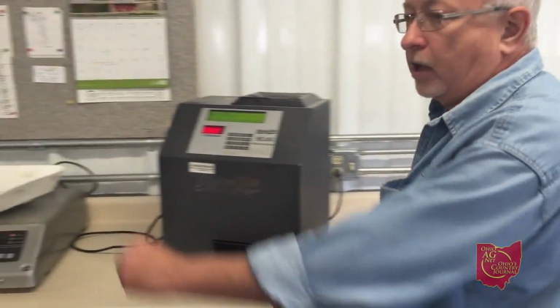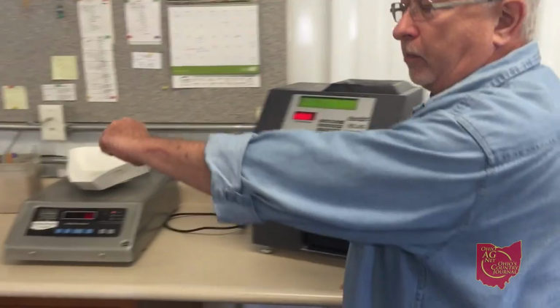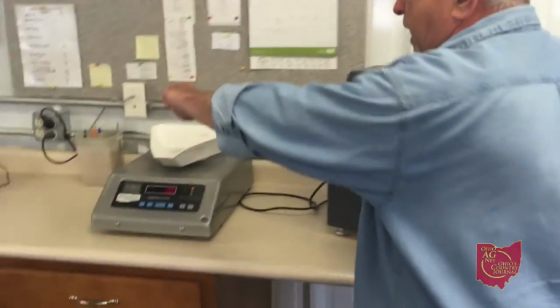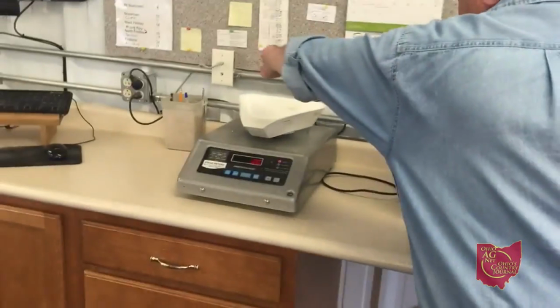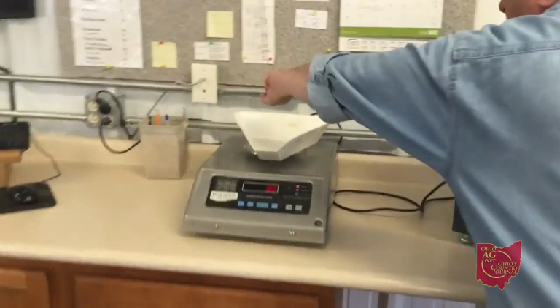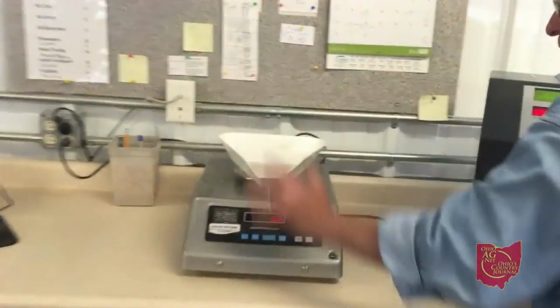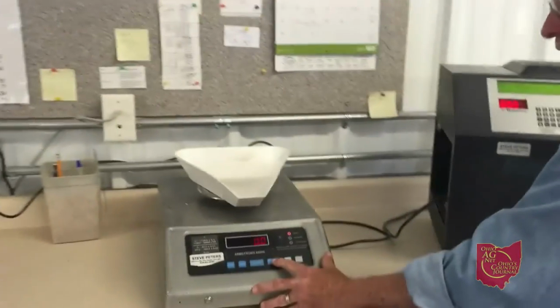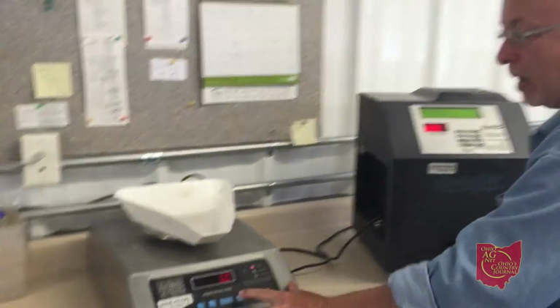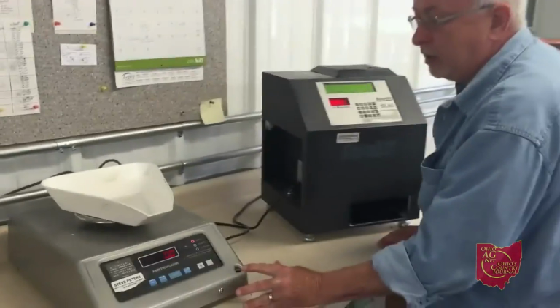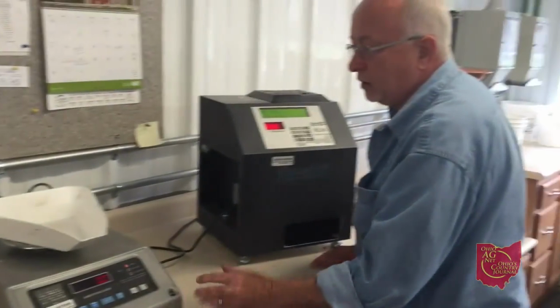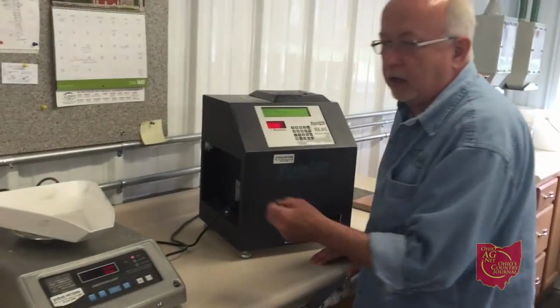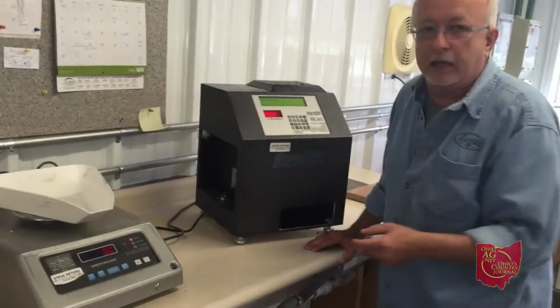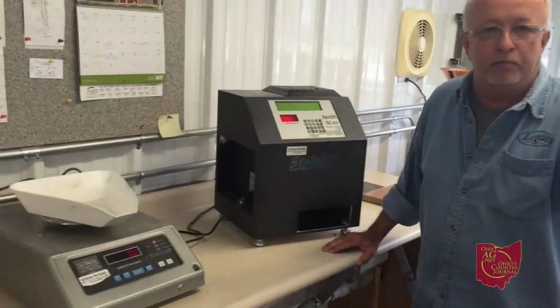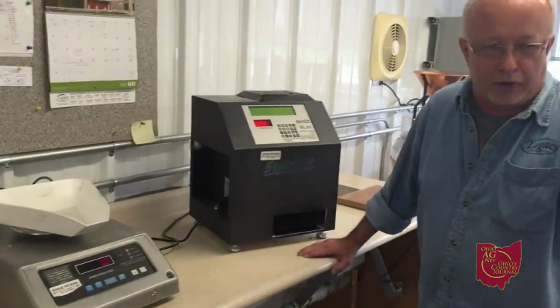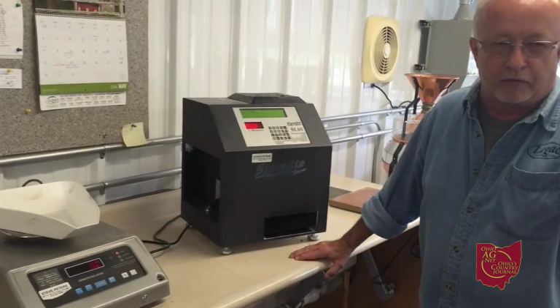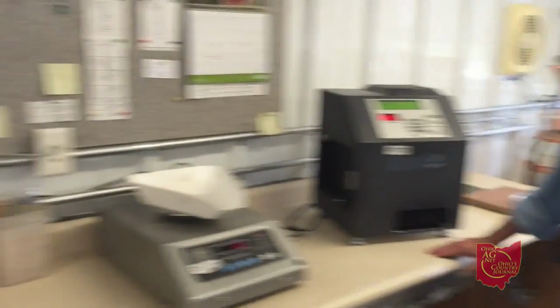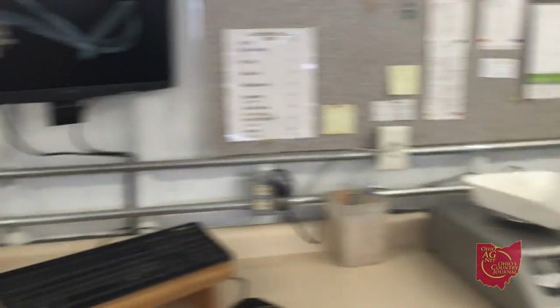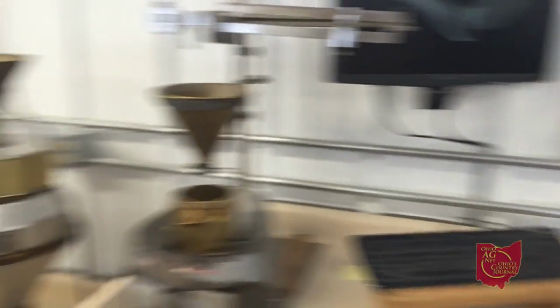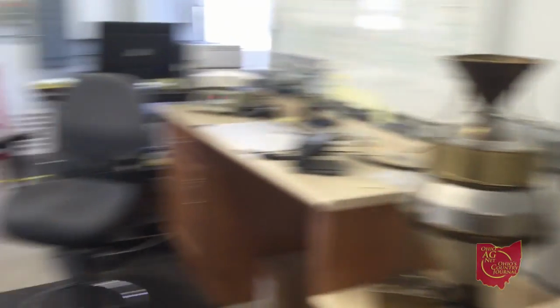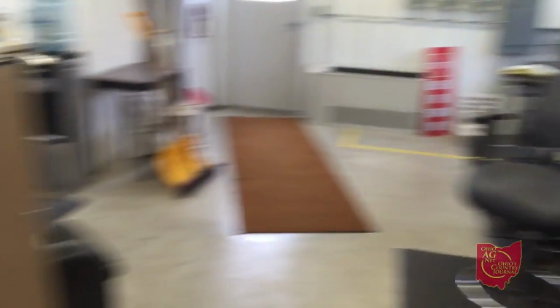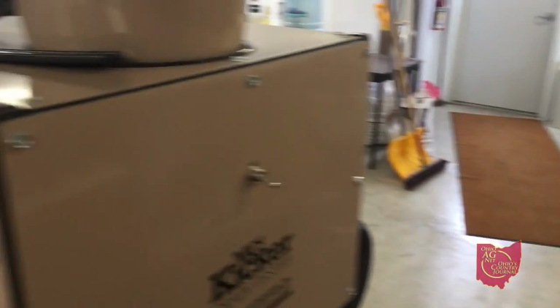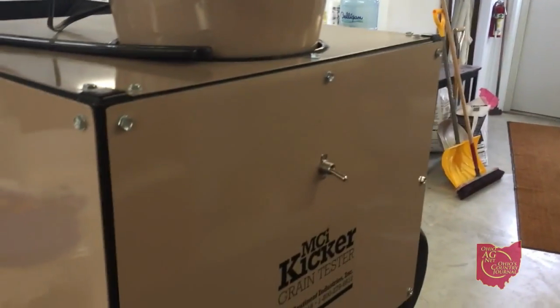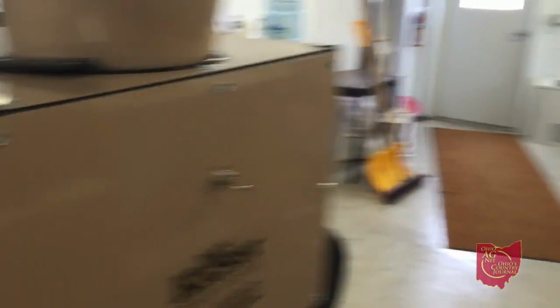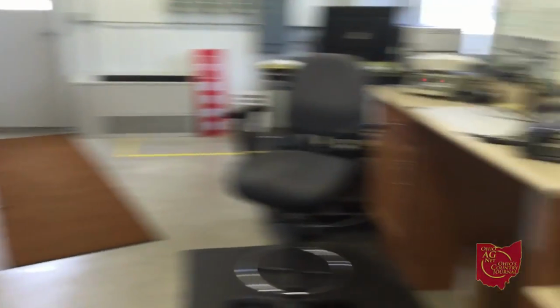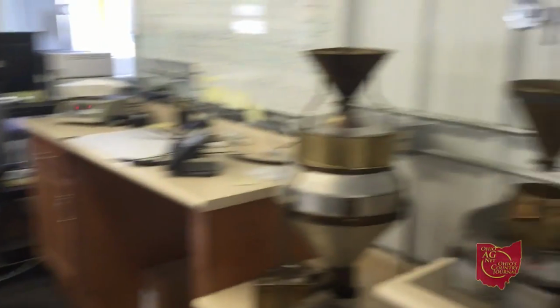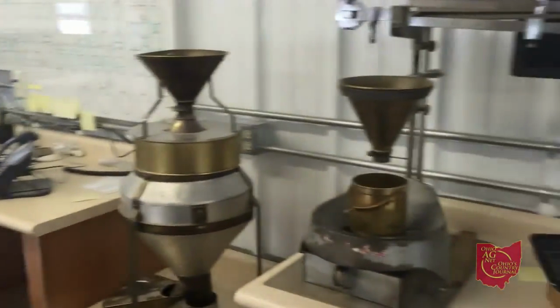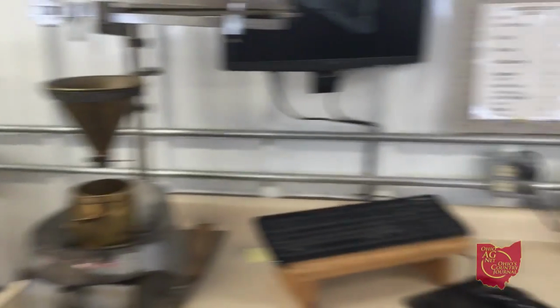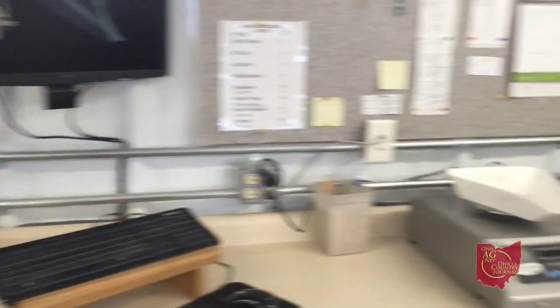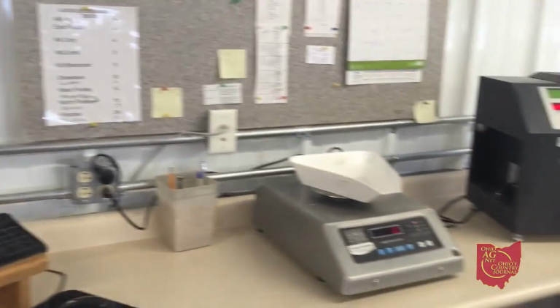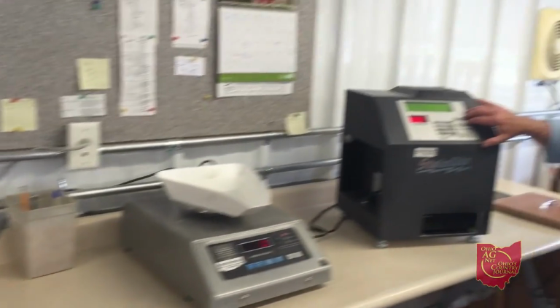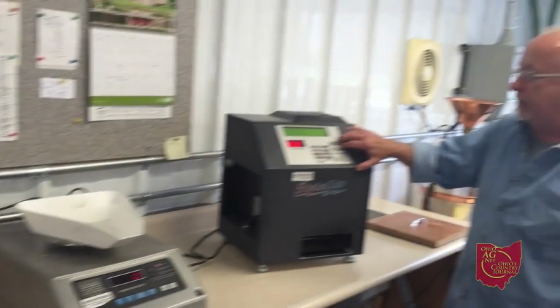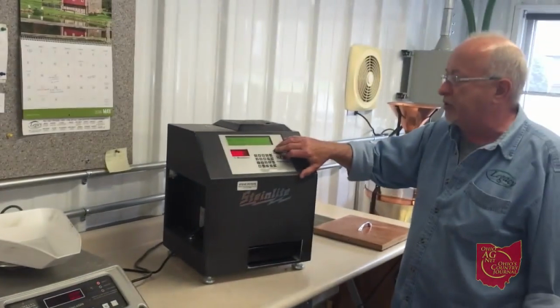The other pan you pour into here, hit memory, and then bring it over to the dockage tester right here. You turn that on and that gets your dockage, and this here gets your moisture.